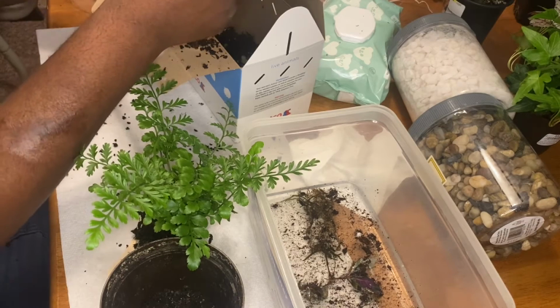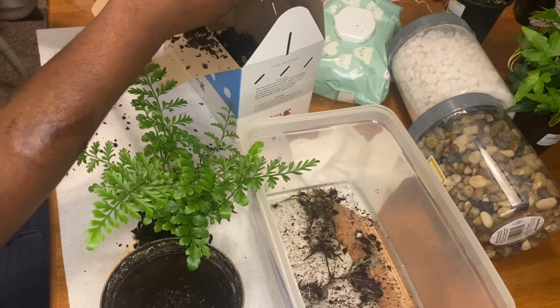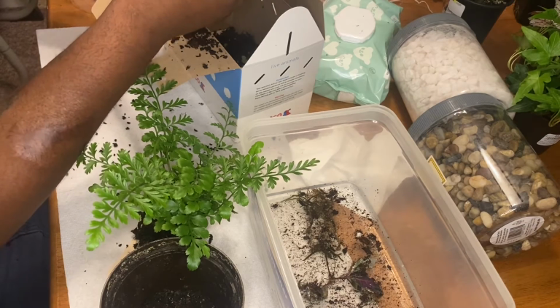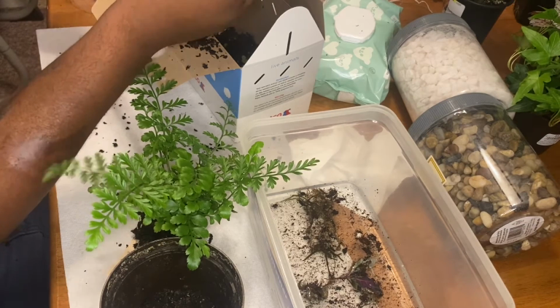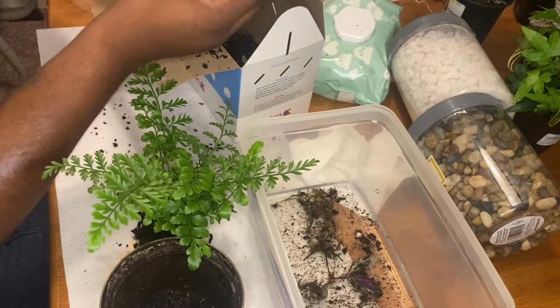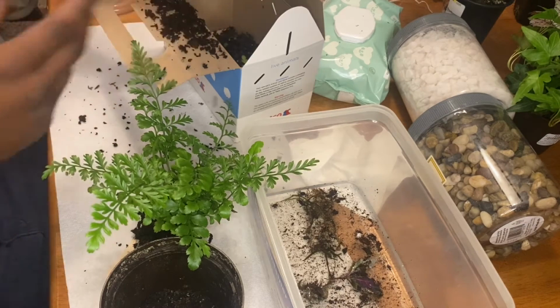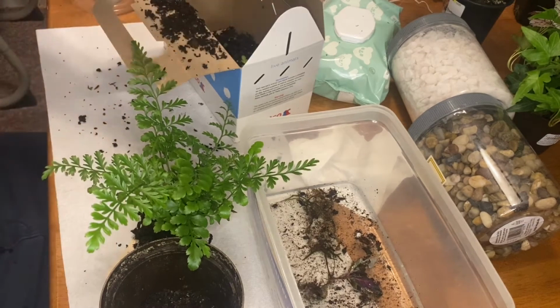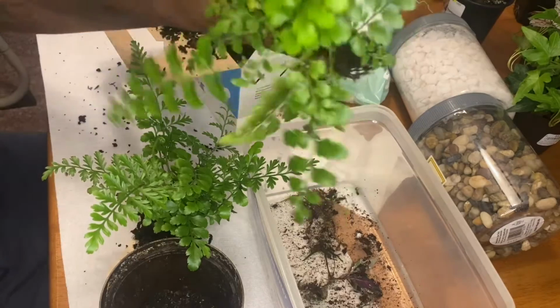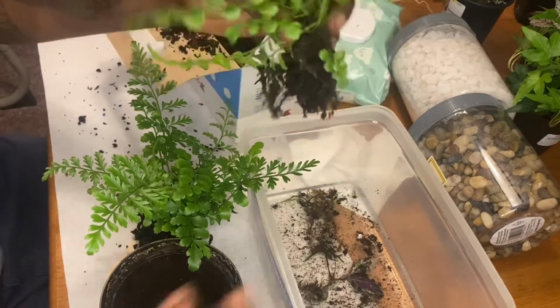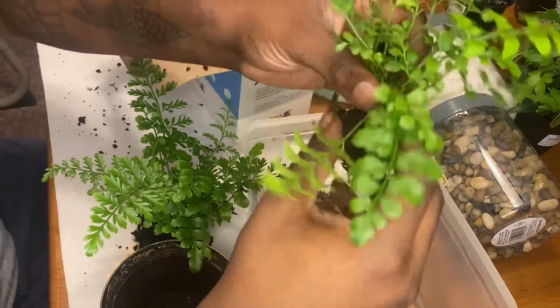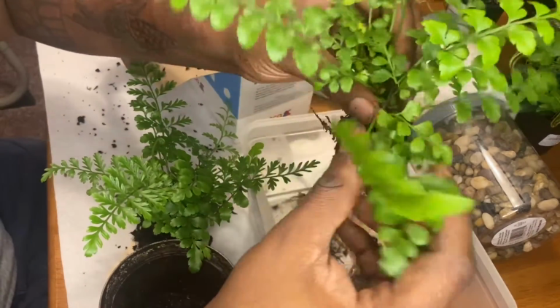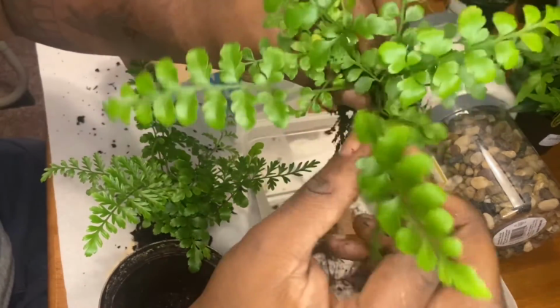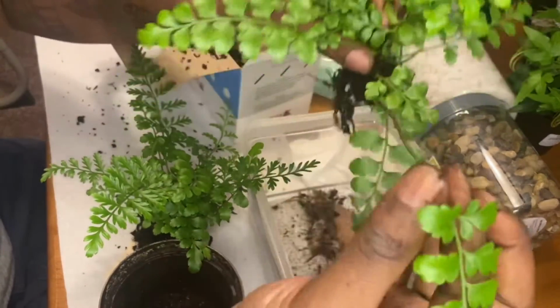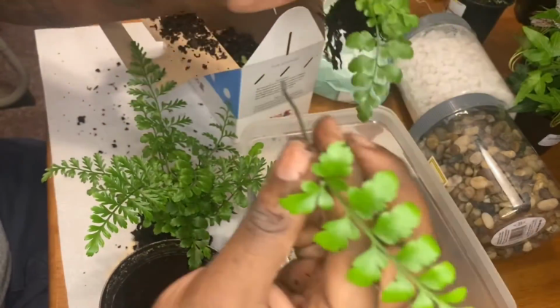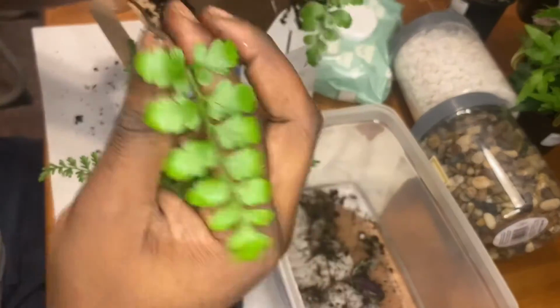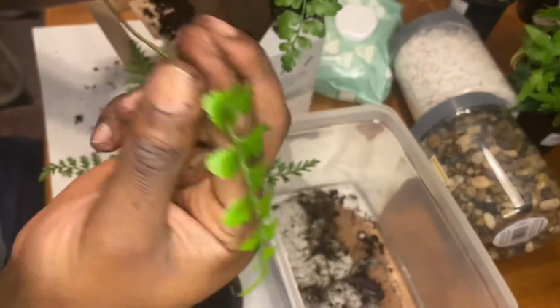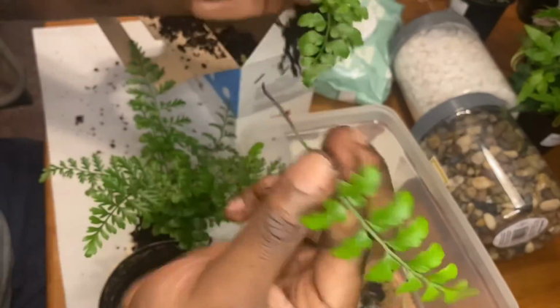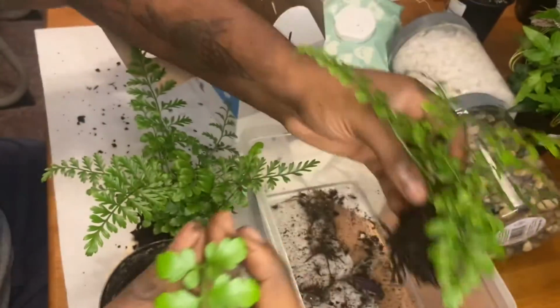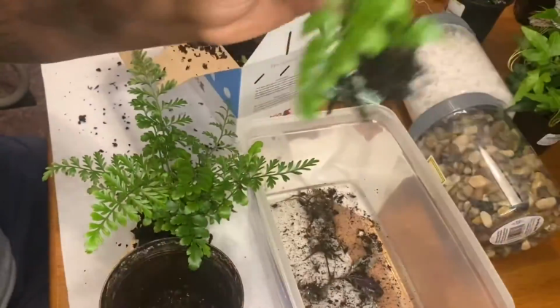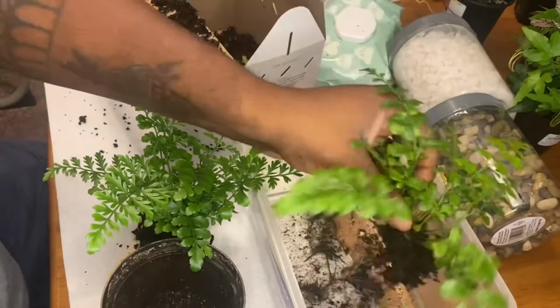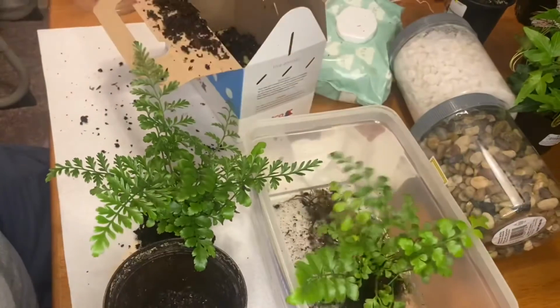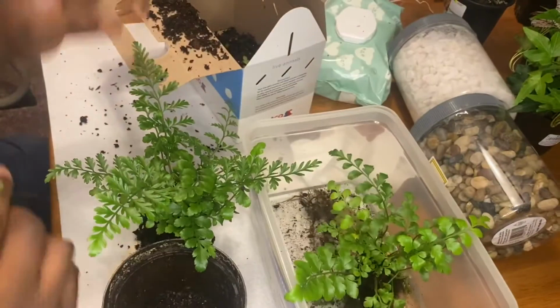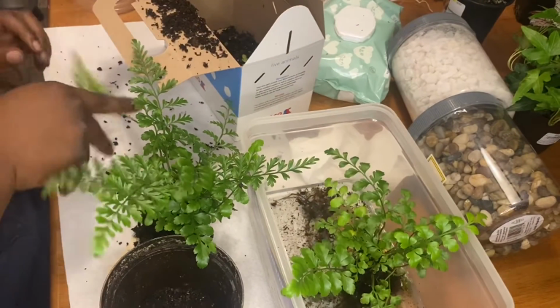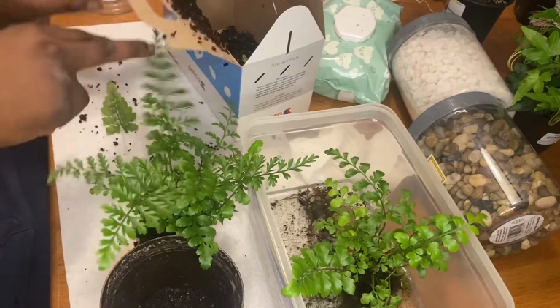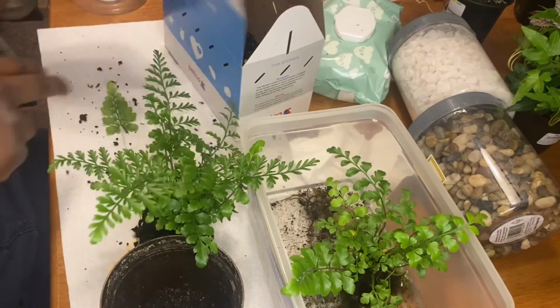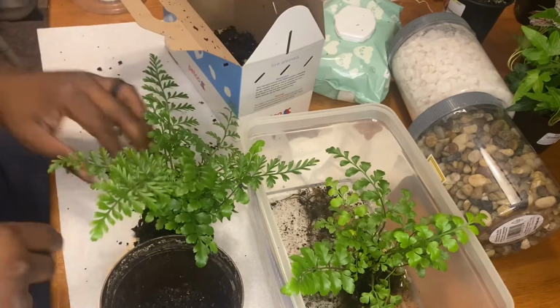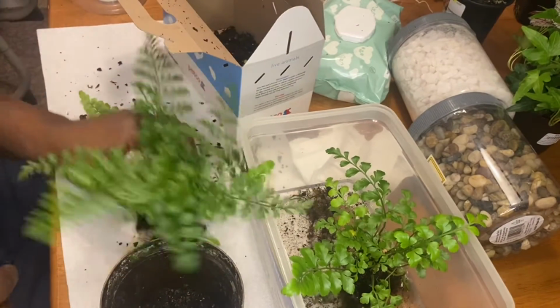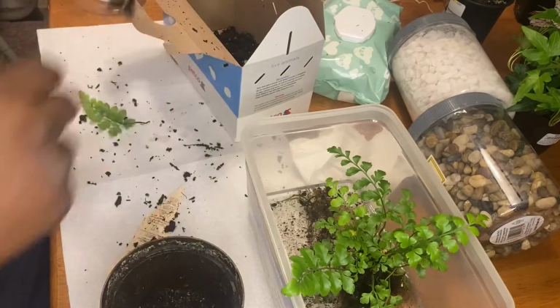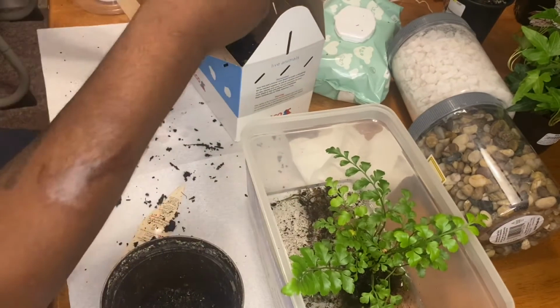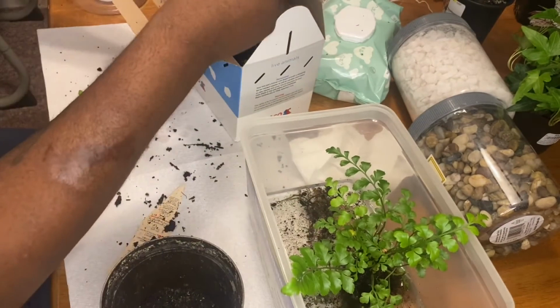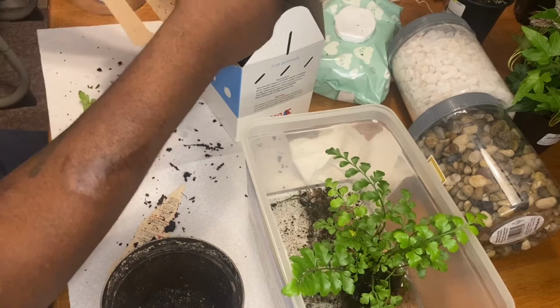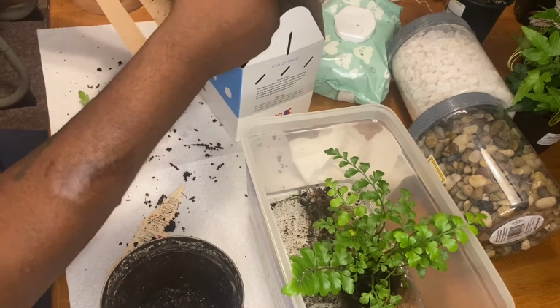Most of the plants I split did go inside a propagation box that you saw in the beginning of the video, and the rest went inside the large tray — one that was lacking a little bit.